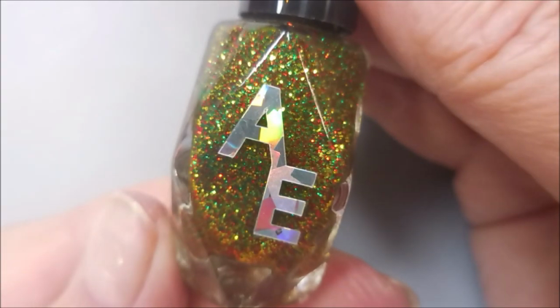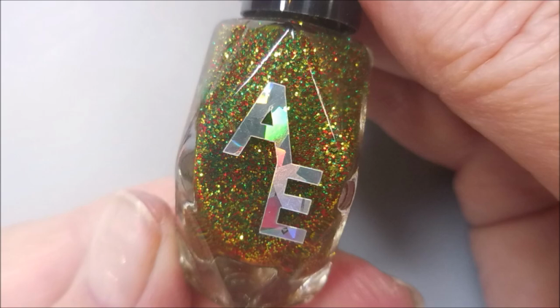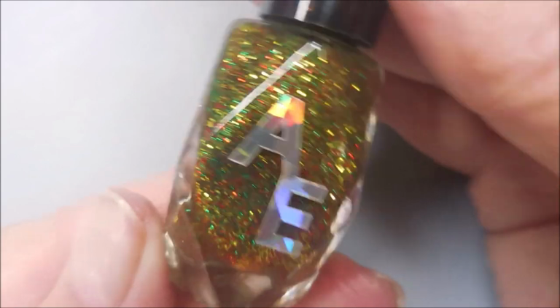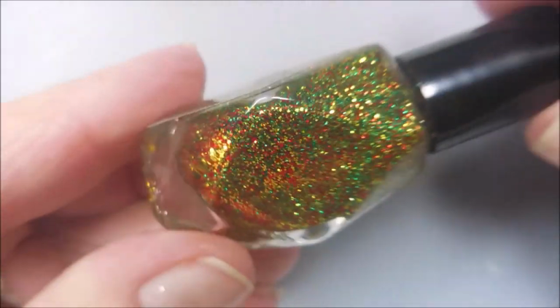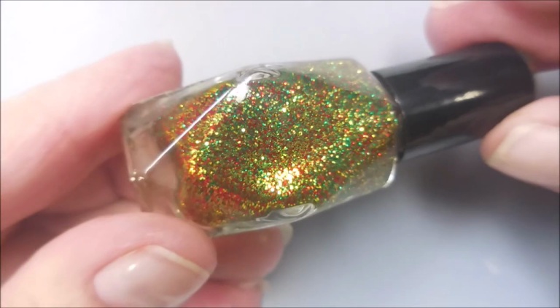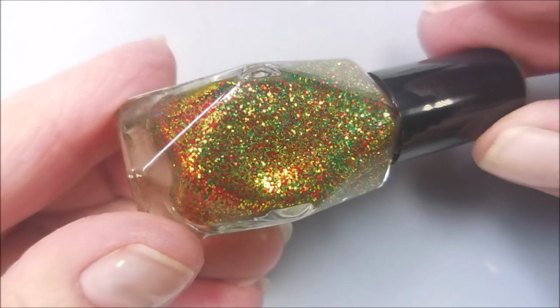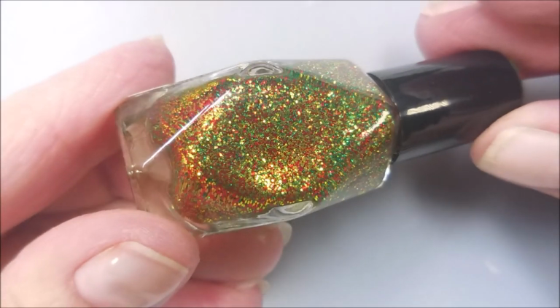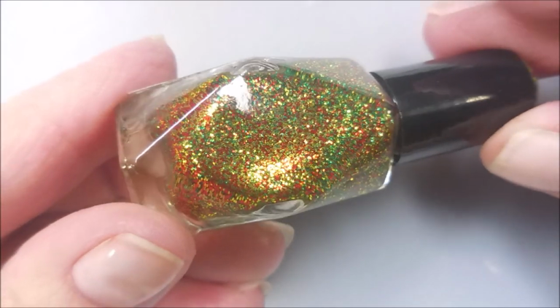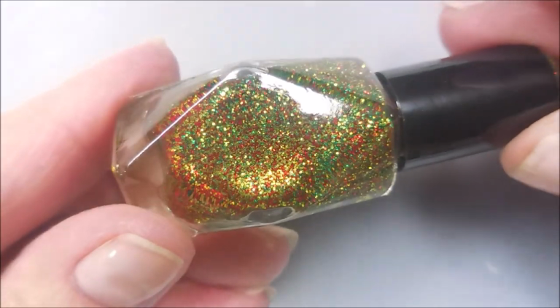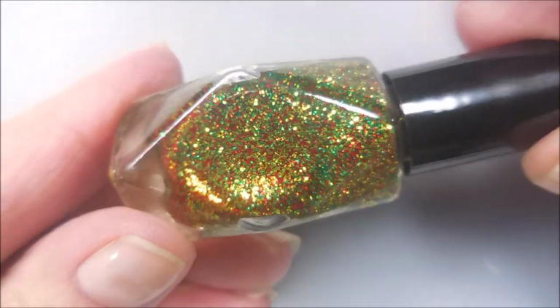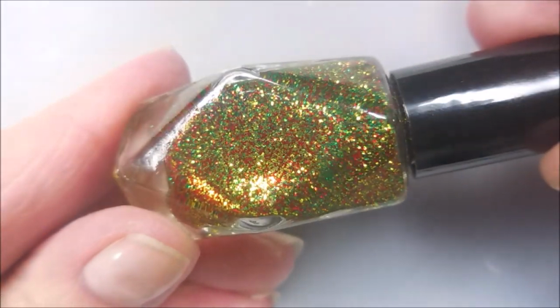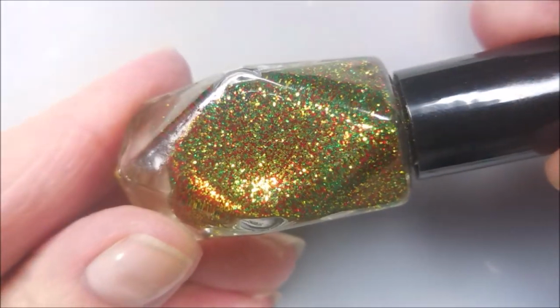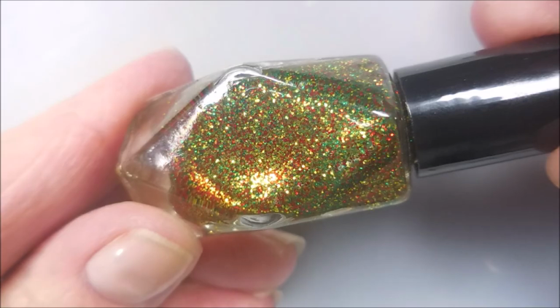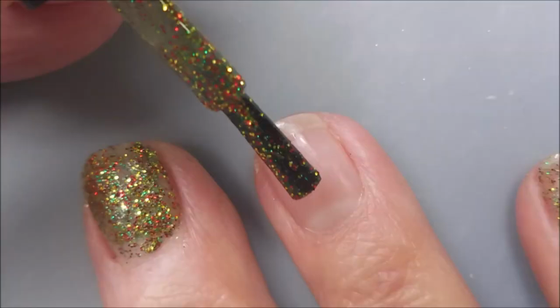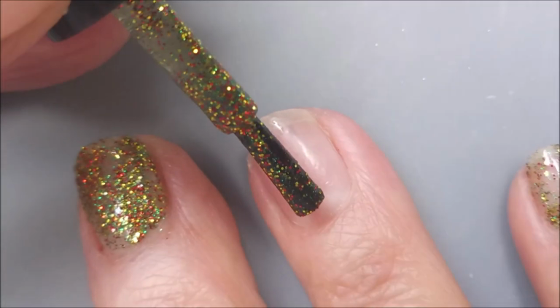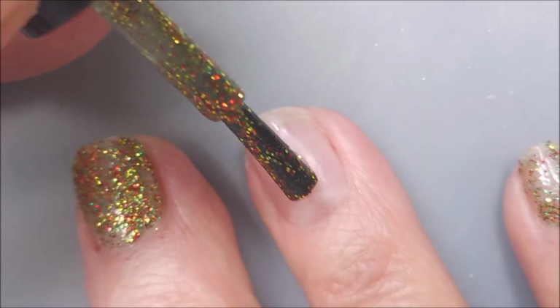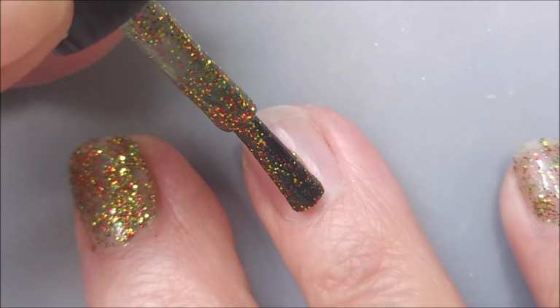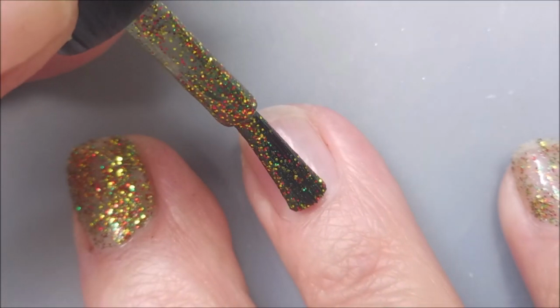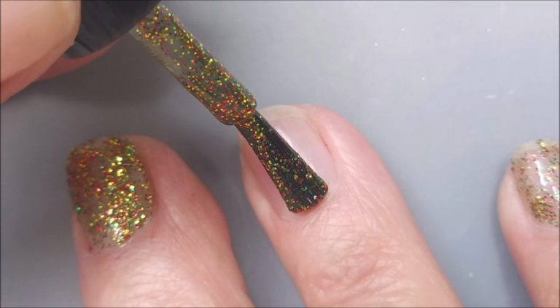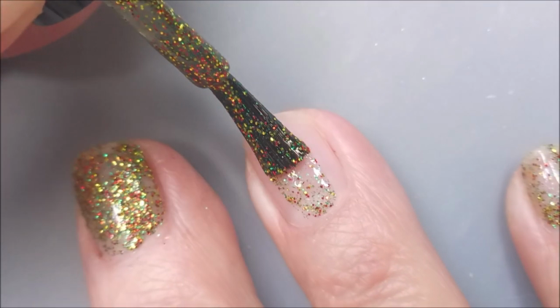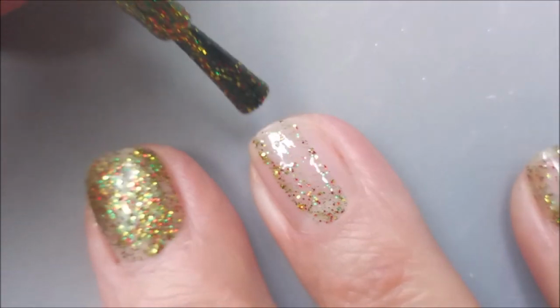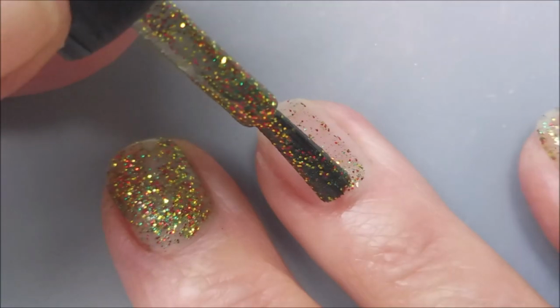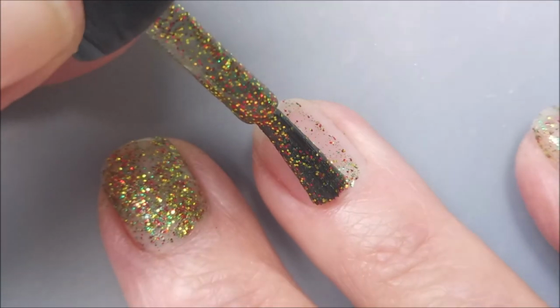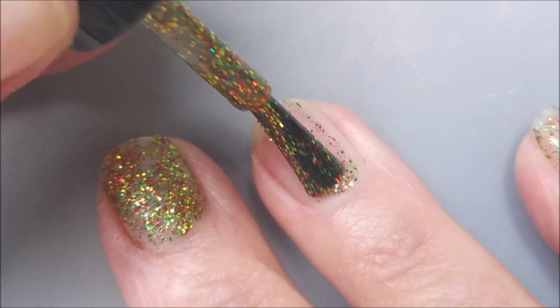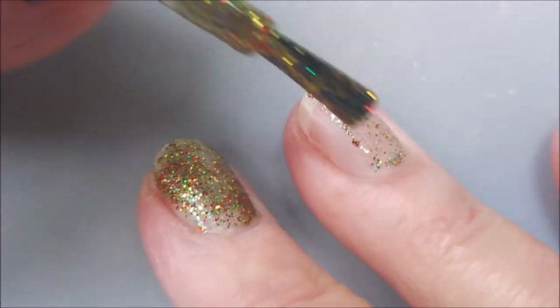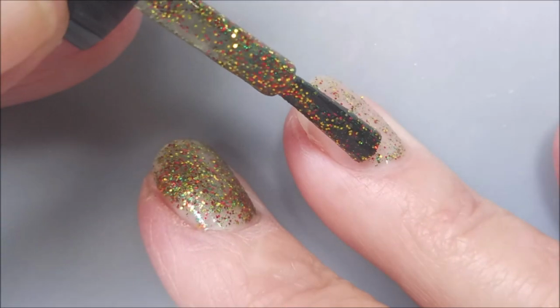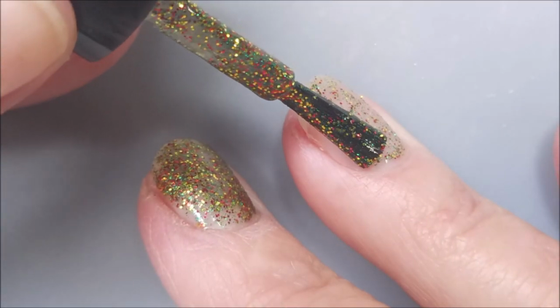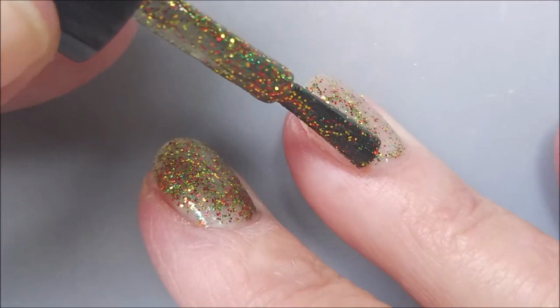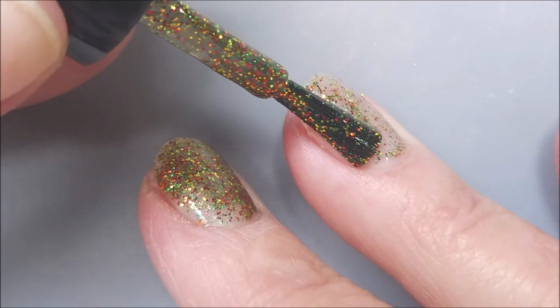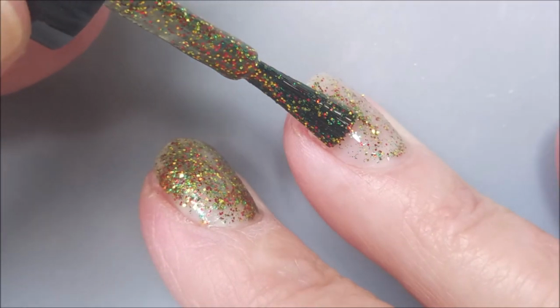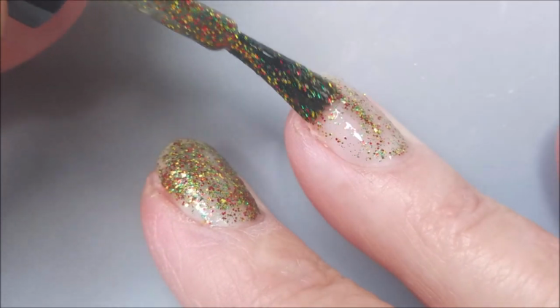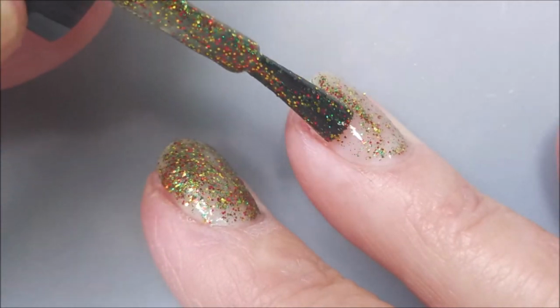This was a polish I really meant to use for Christmas. It didn't happen, and it has sat in my box since Polish and Beauty Expo — not this year, but last year. So I decided to pull it out and put it on anyway.